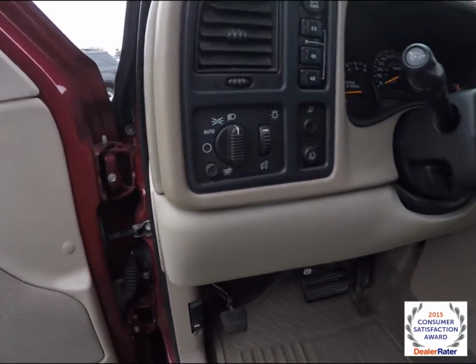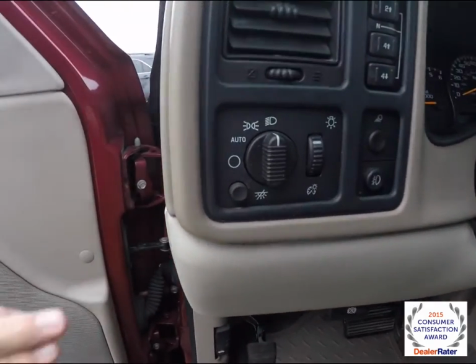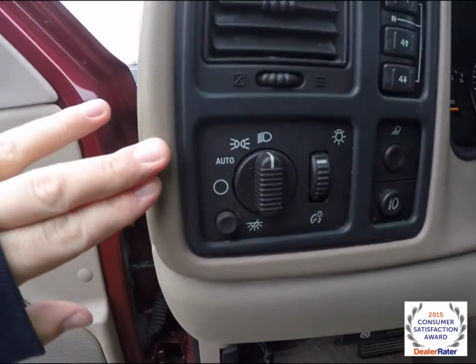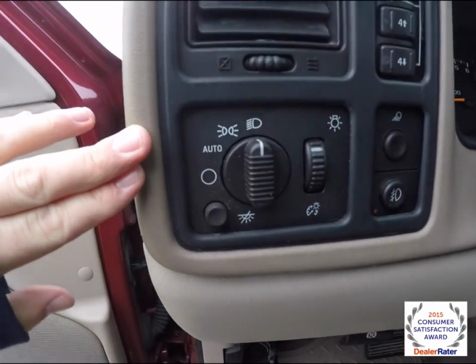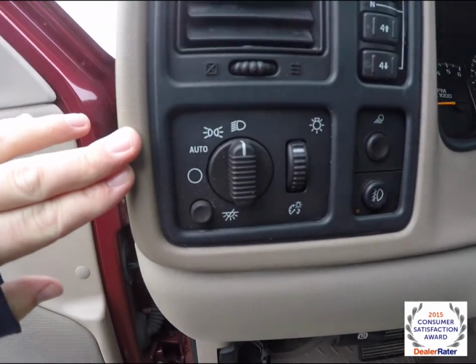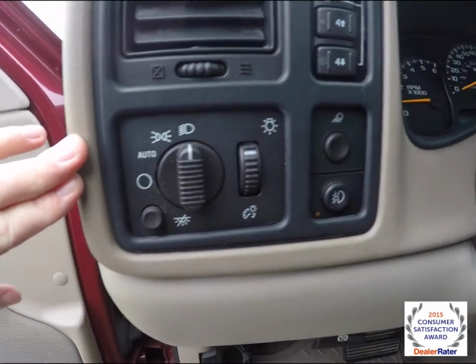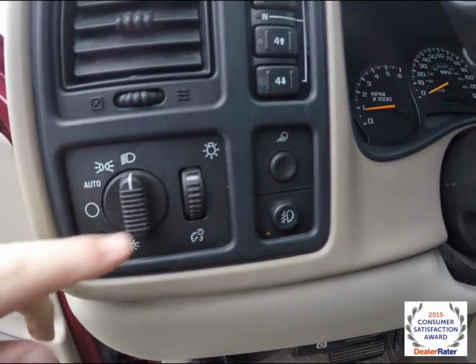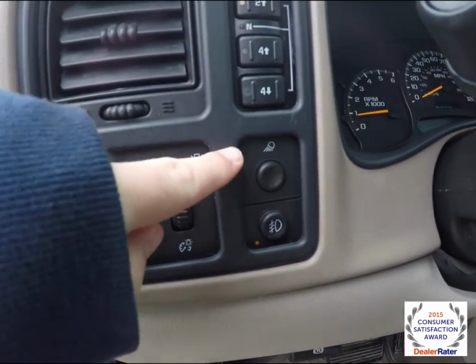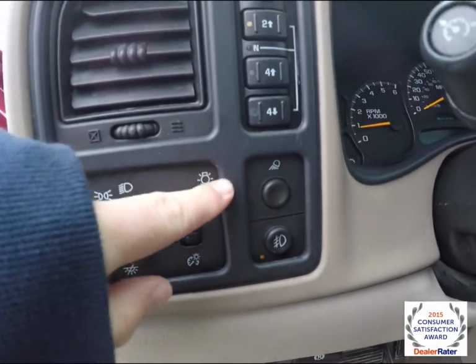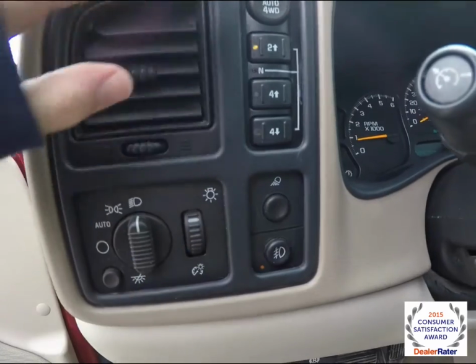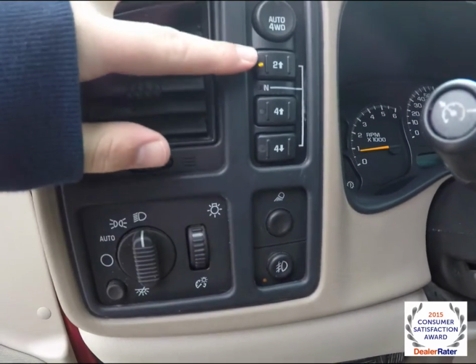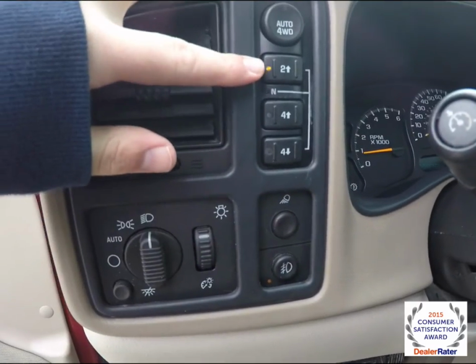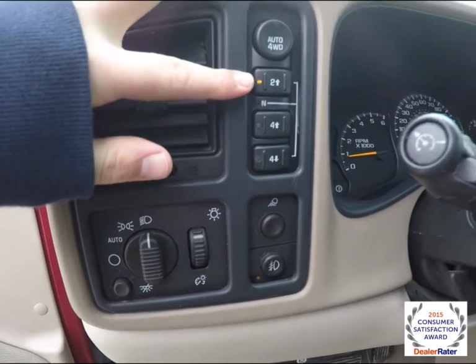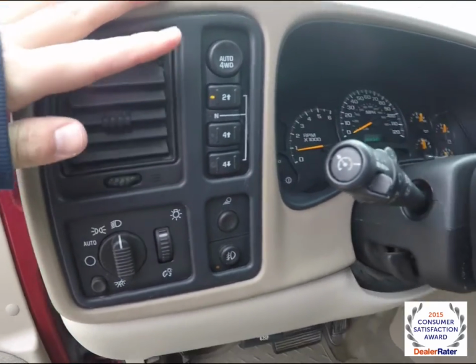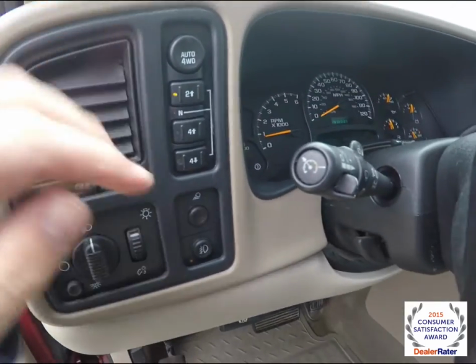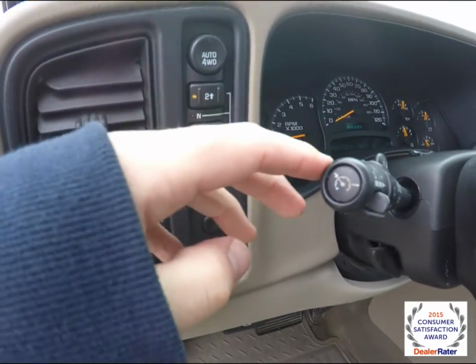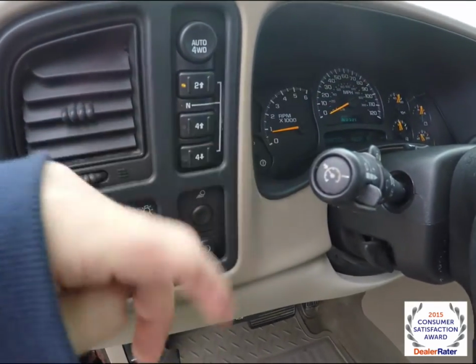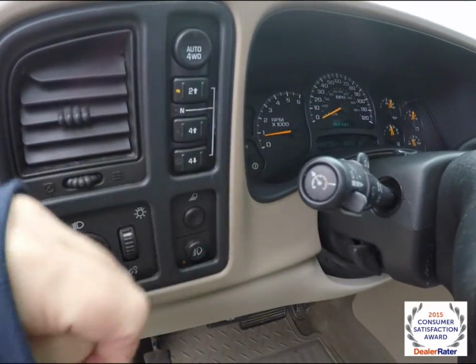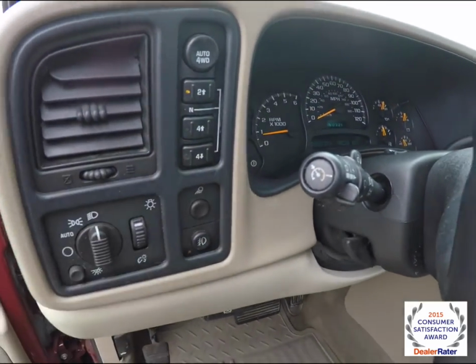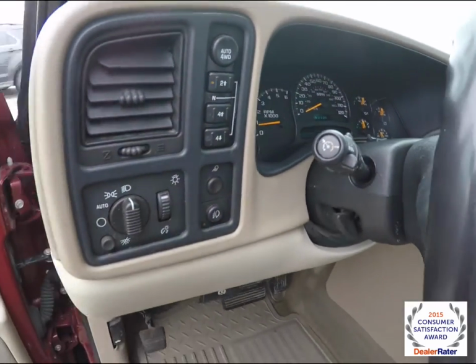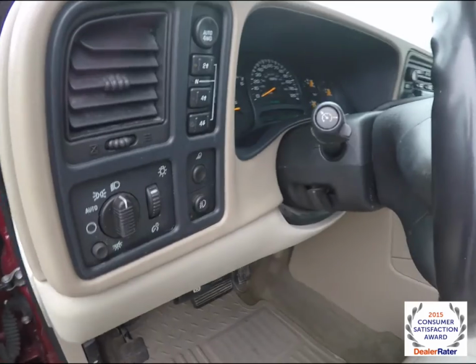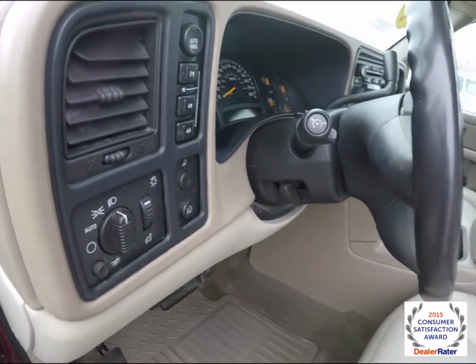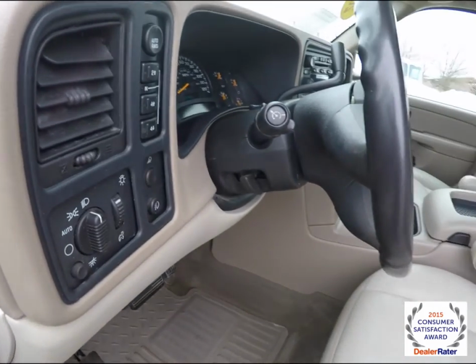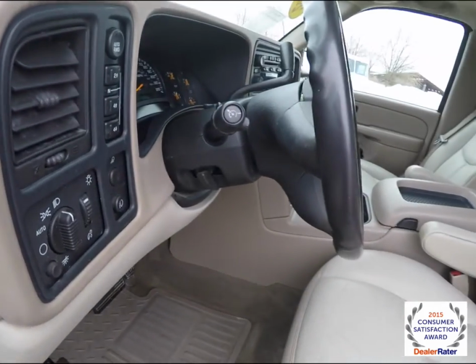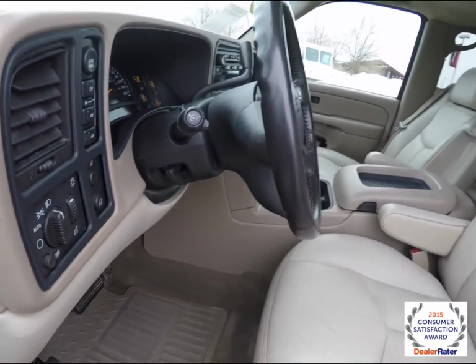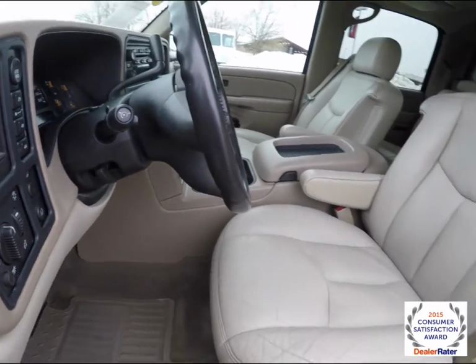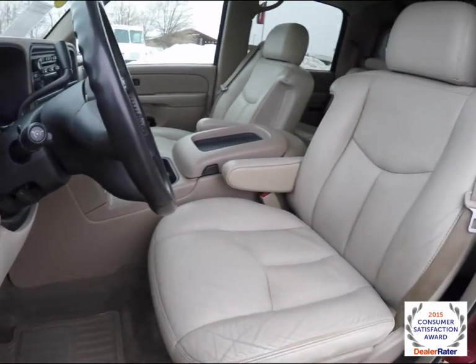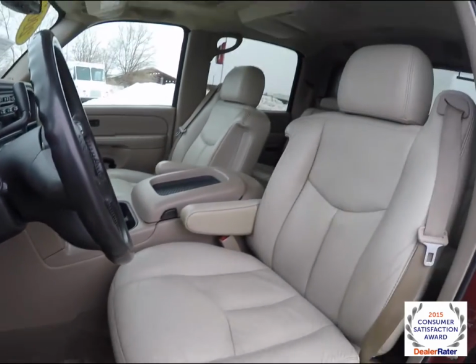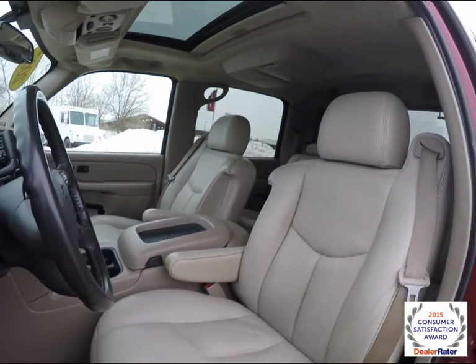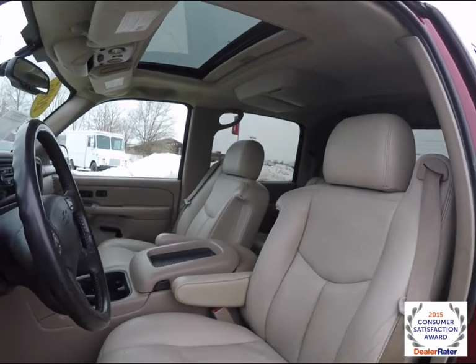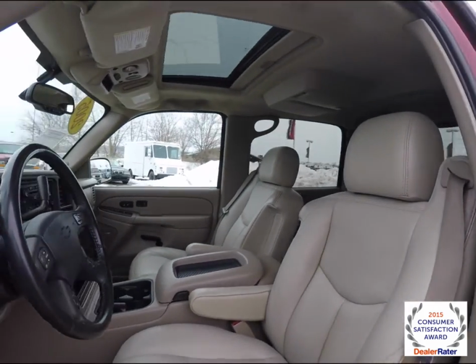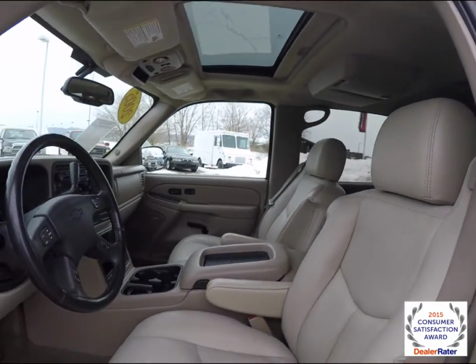The vehicle also has automatic headlamps and fog lamps, a rear cargo light, and a four-wheel drive selector on the turn signal stalk. You have your cruise control, and it is a leather wrap tilt steering wheel. The vehicle also has a power sunroof.